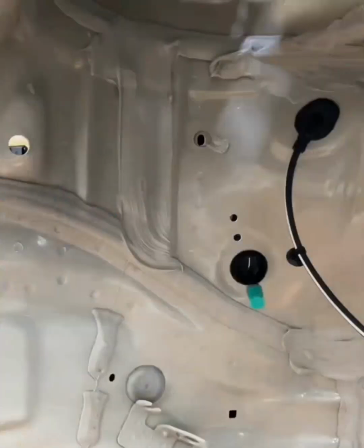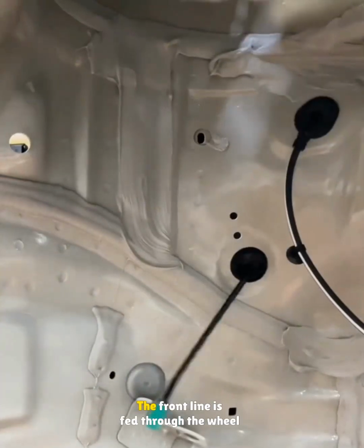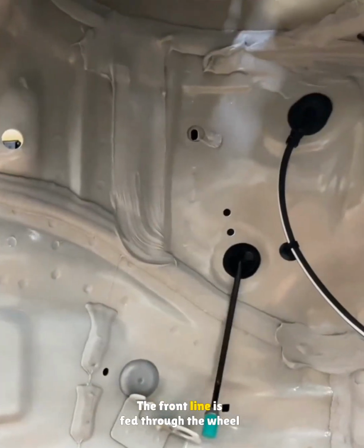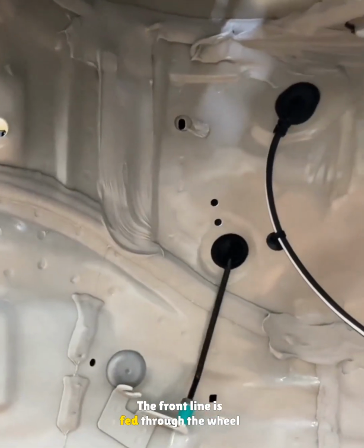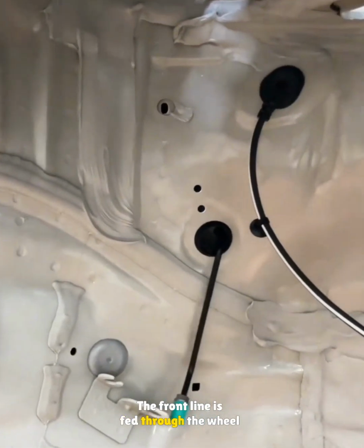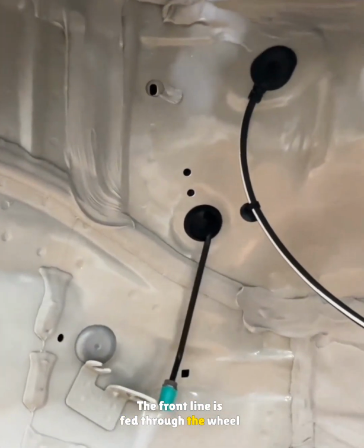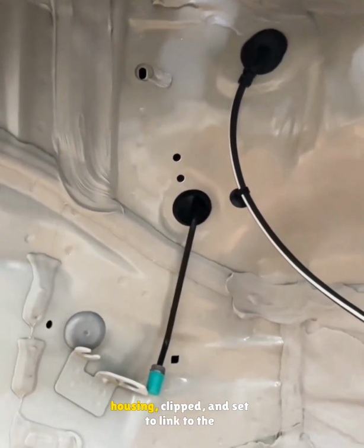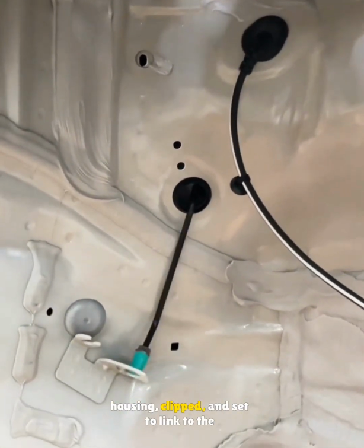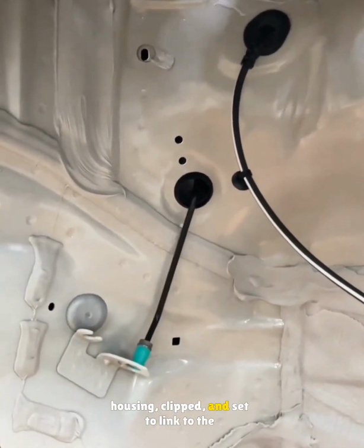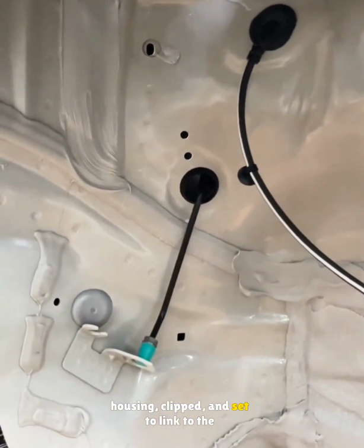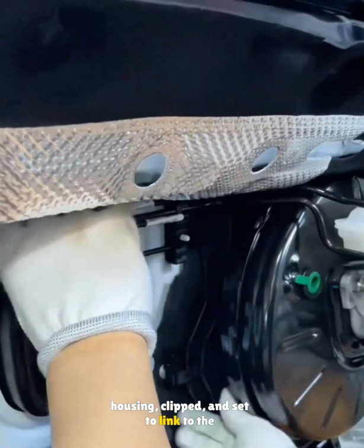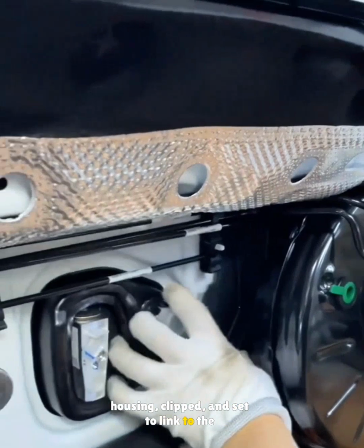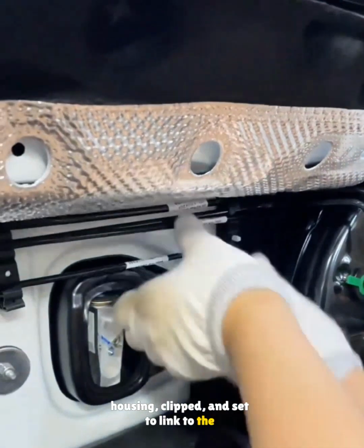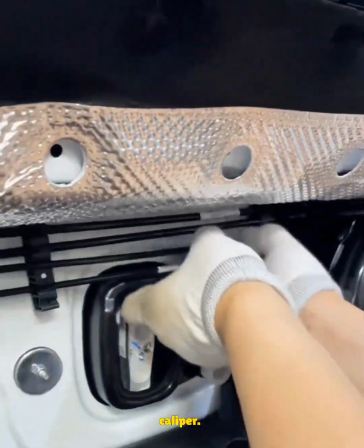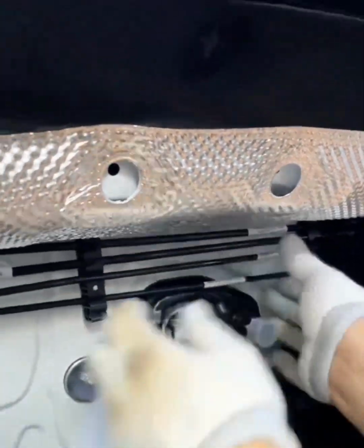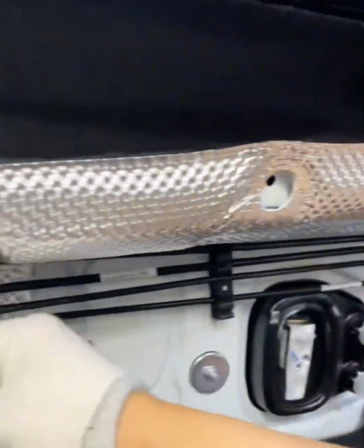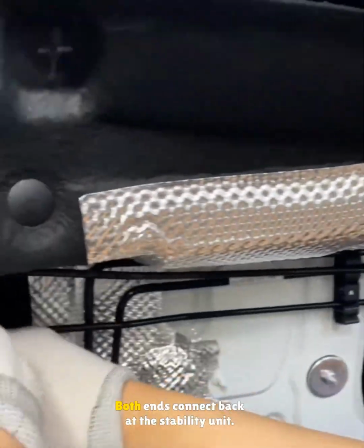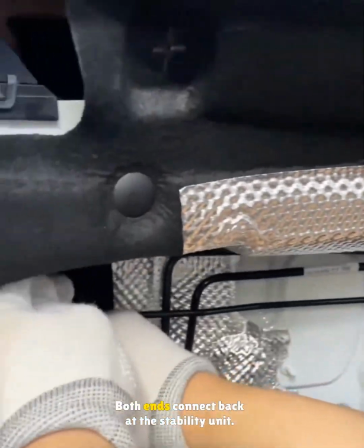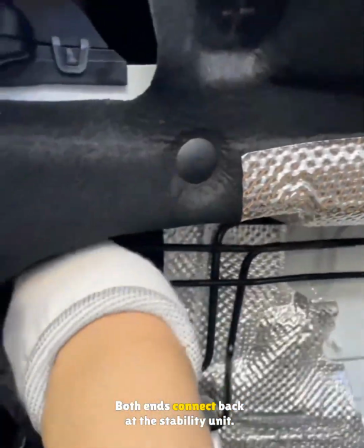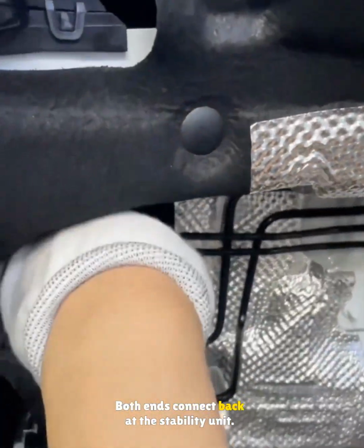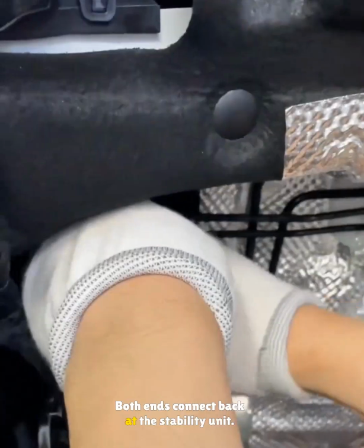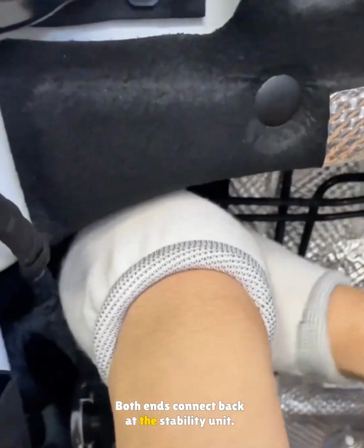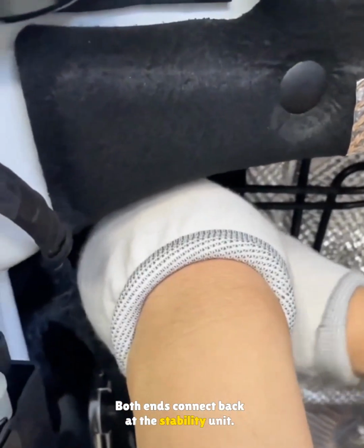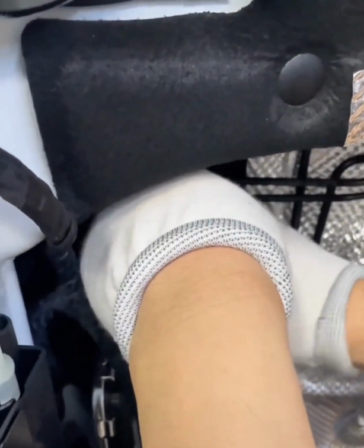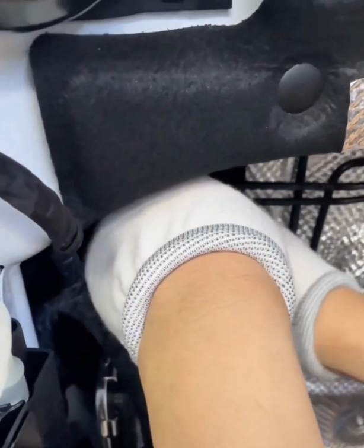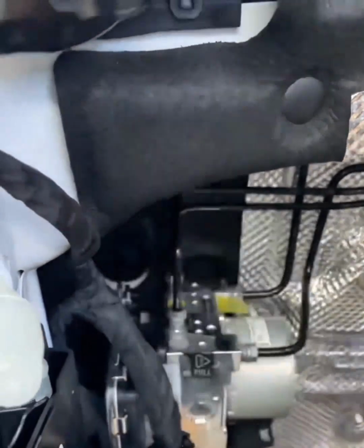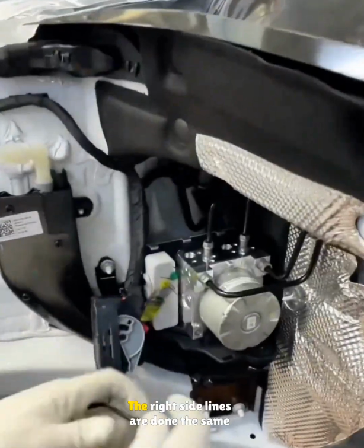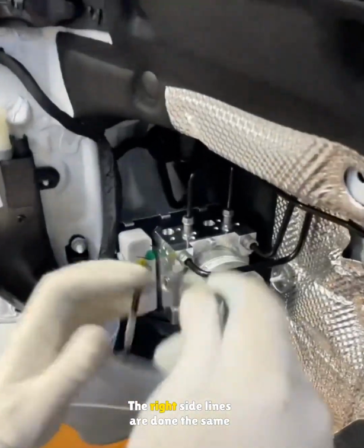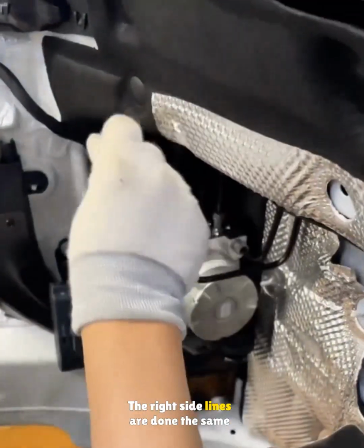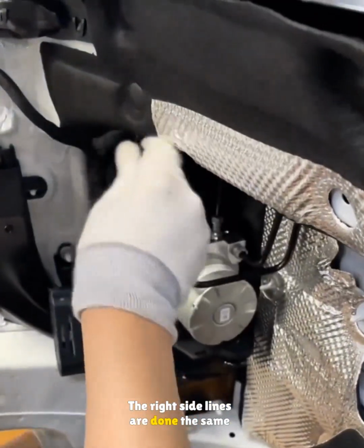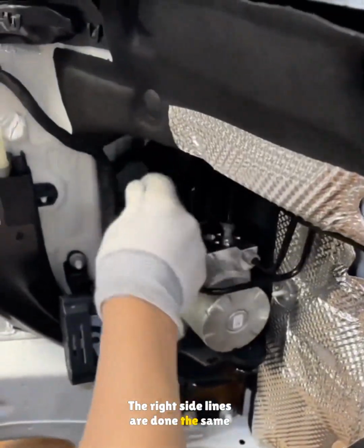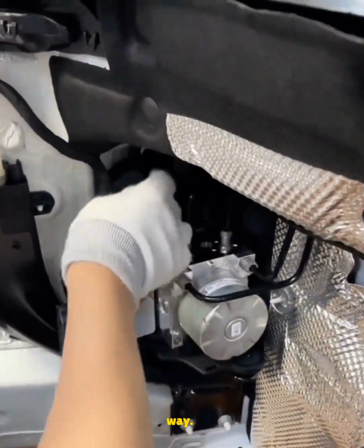The front line is fed through the wheel housing, clipped, and set to link to the caliper. Both ends connect back at the stability unit. The right side lines are done the same way.